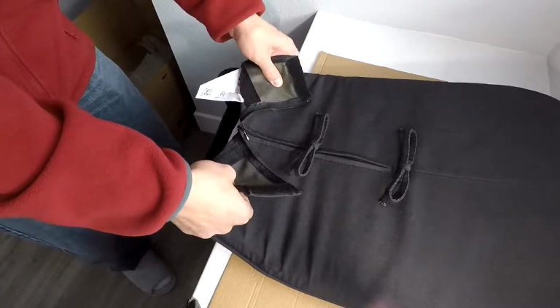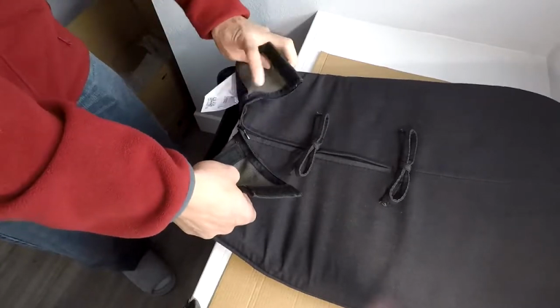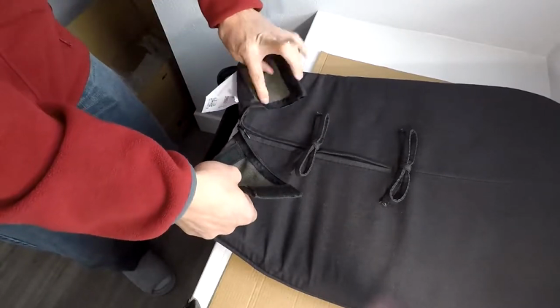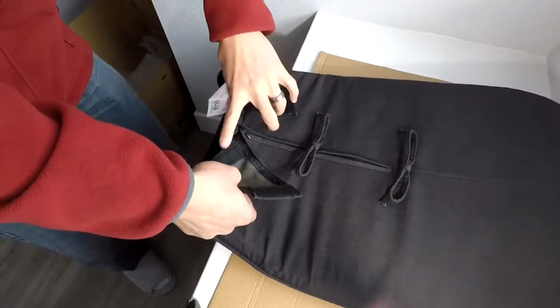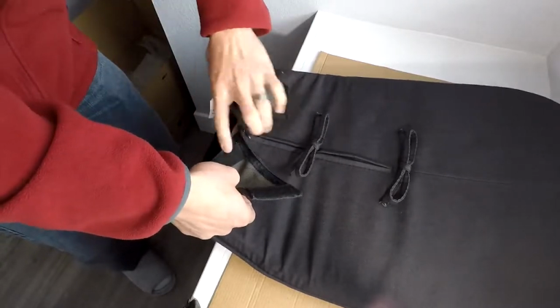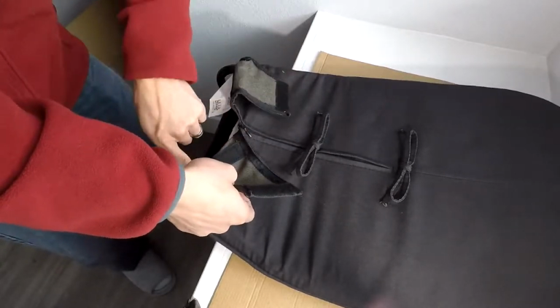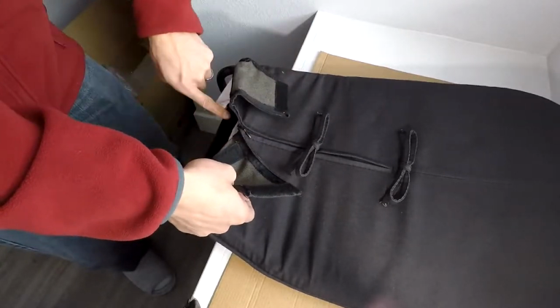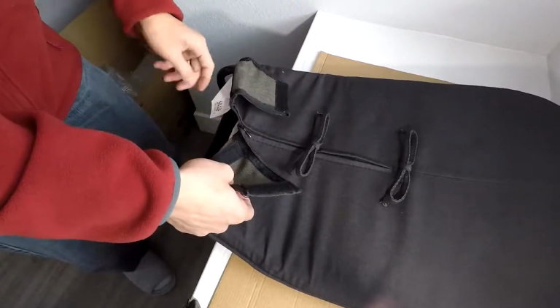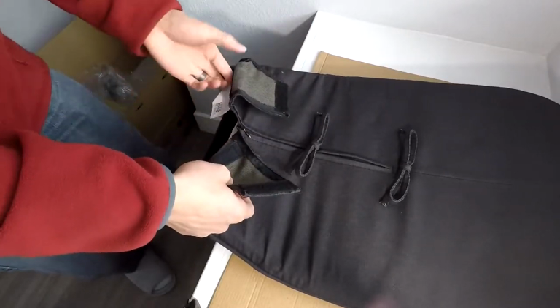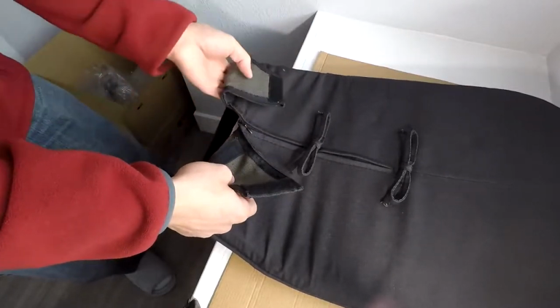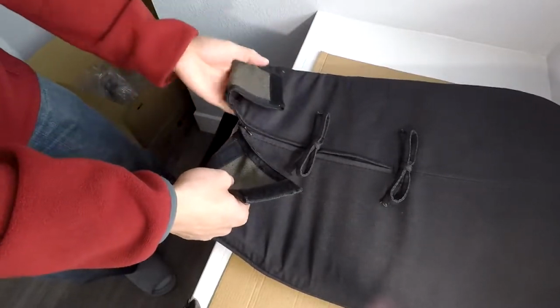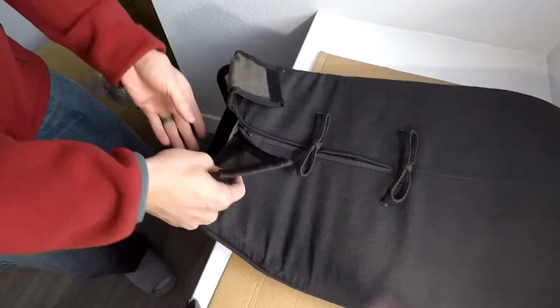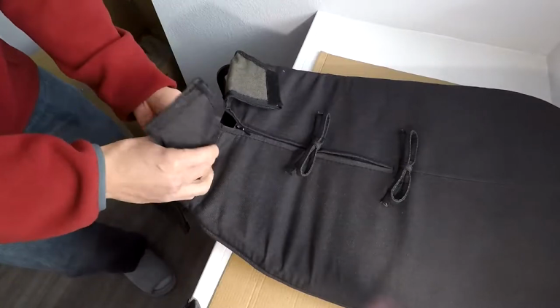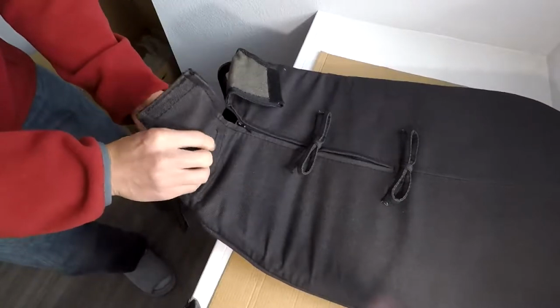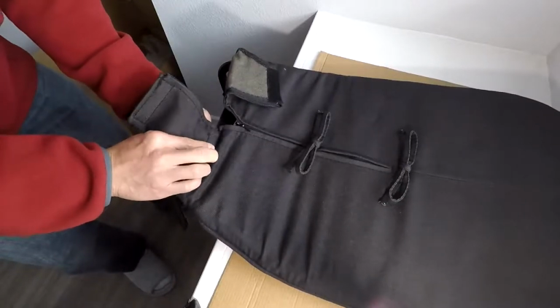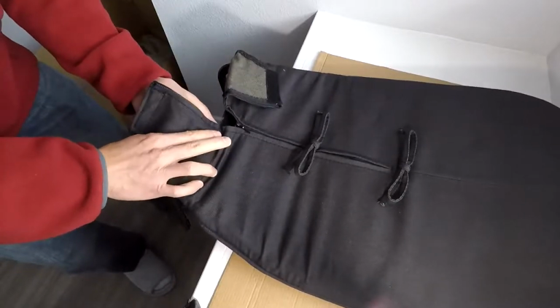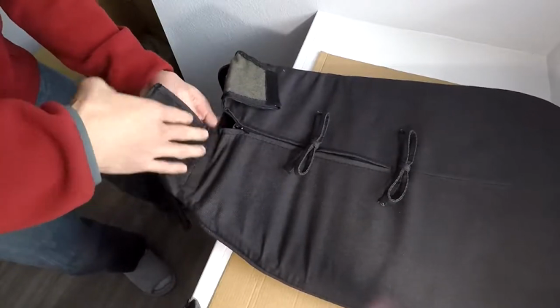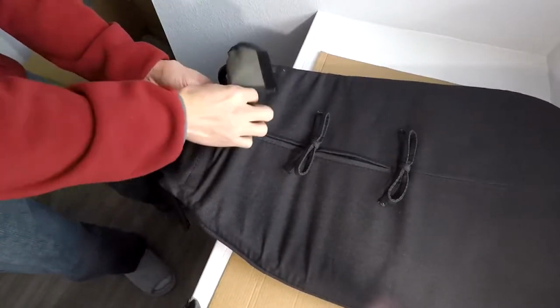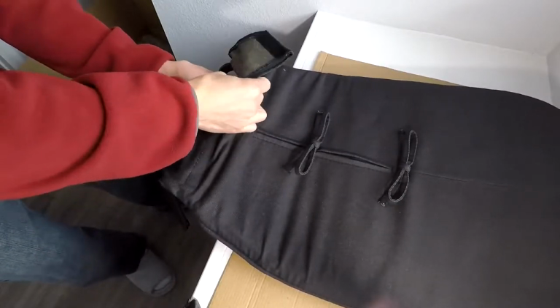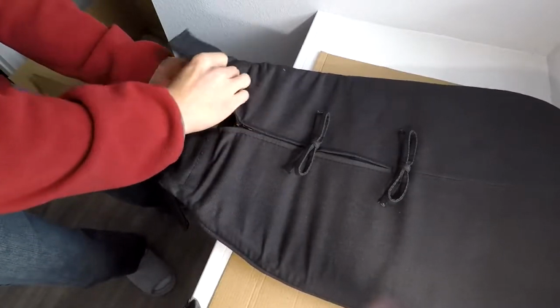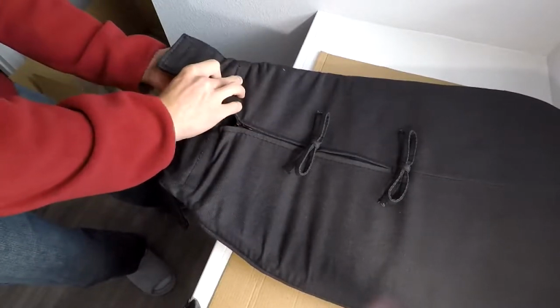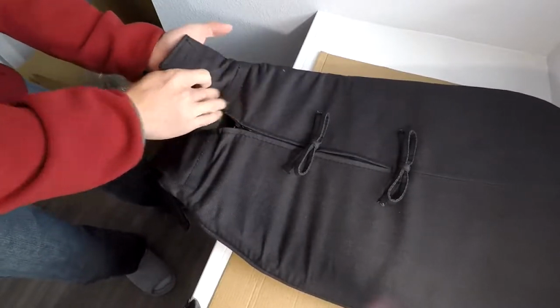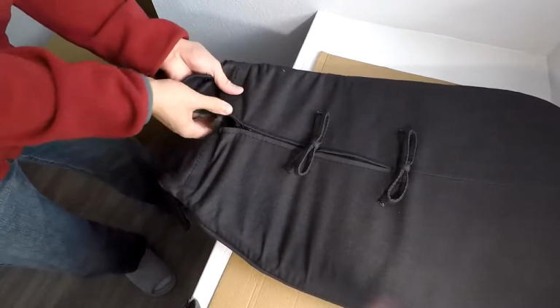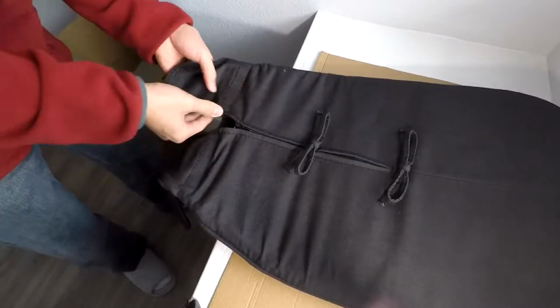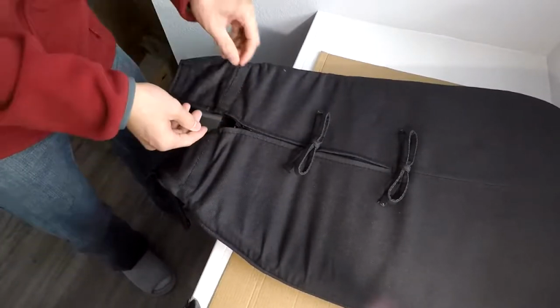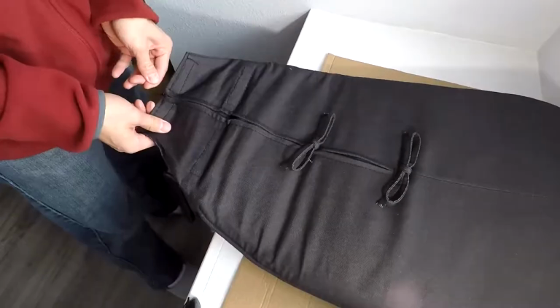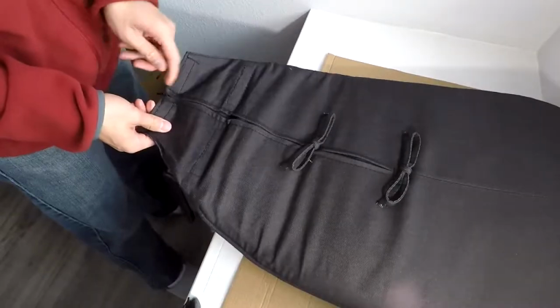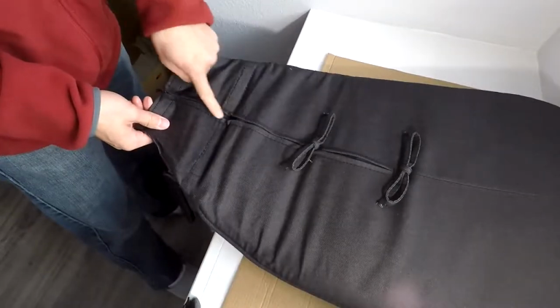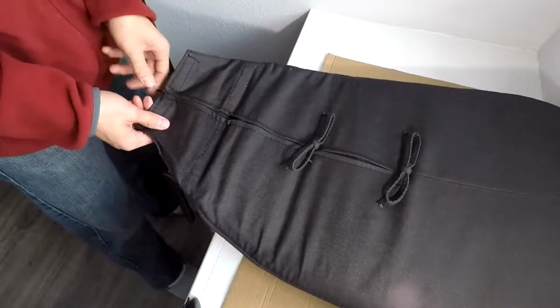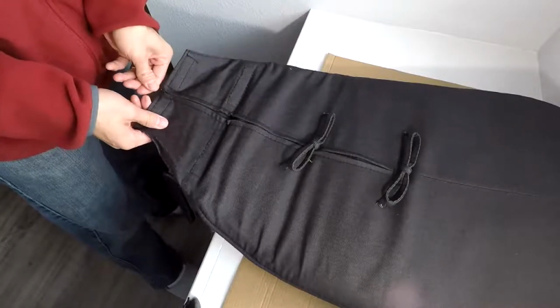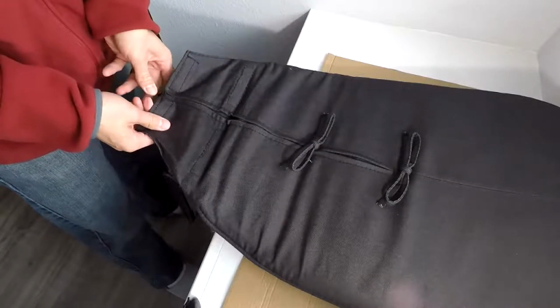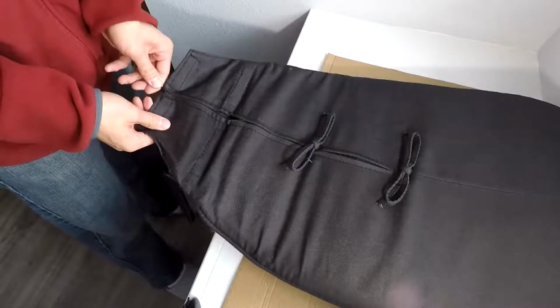I'm going to put the Velcro back in. I think the reason why they have it Velcro is if you want to clean it. Go ahead and zip that all the way up. Make sure you button that piece back up.